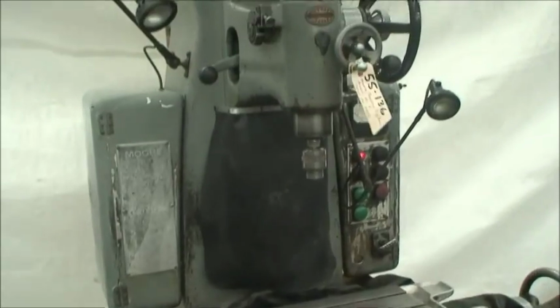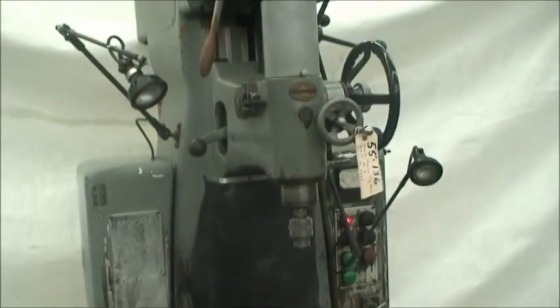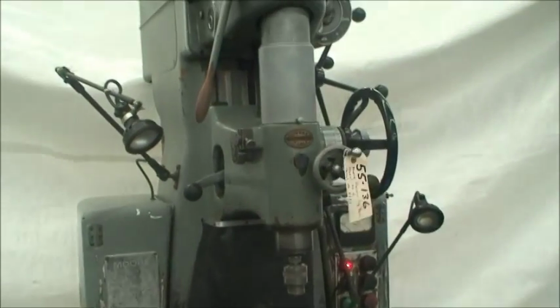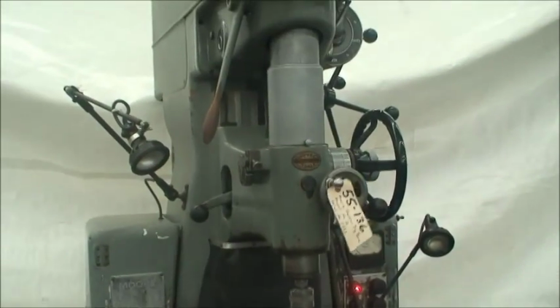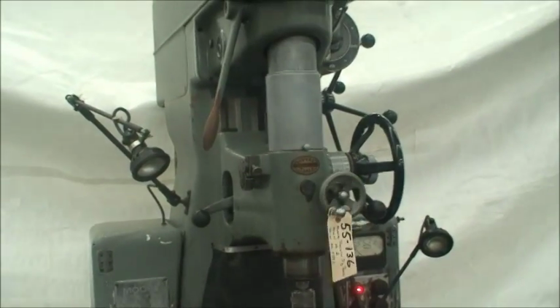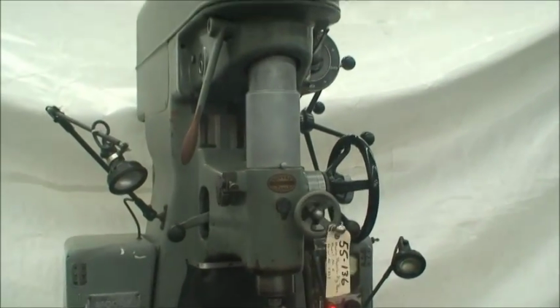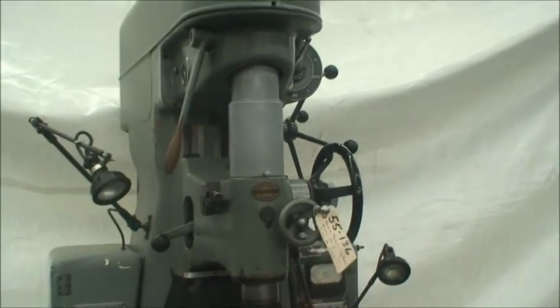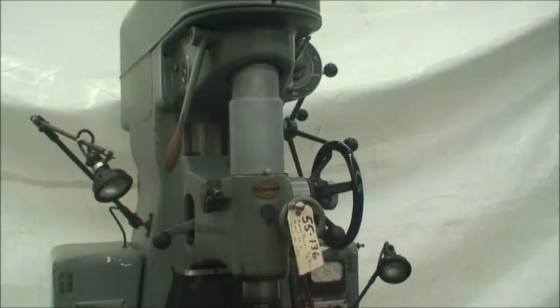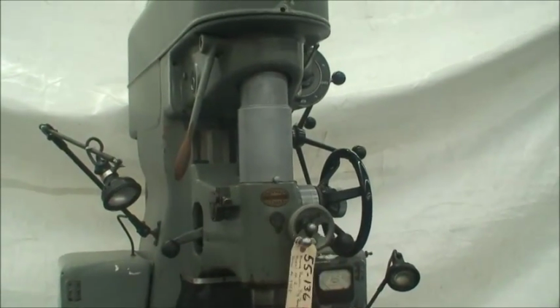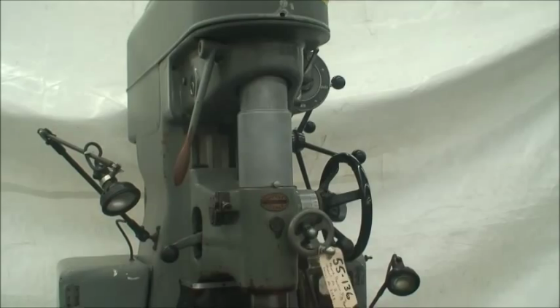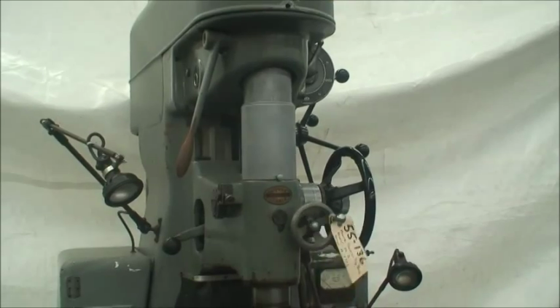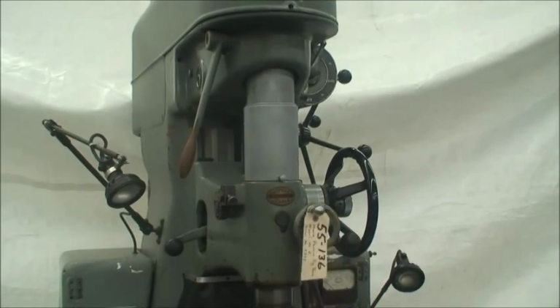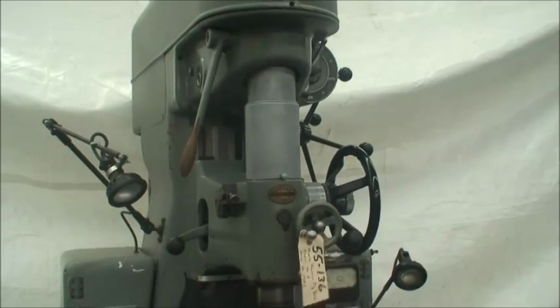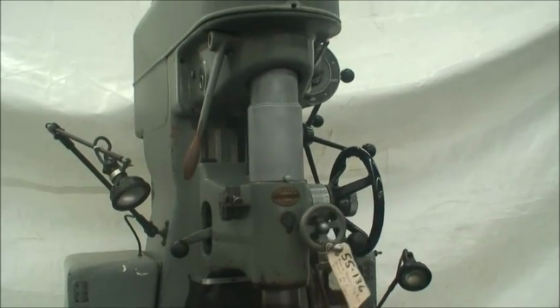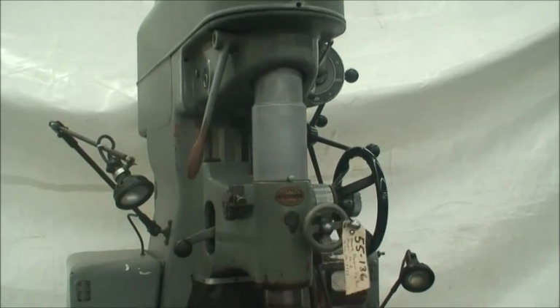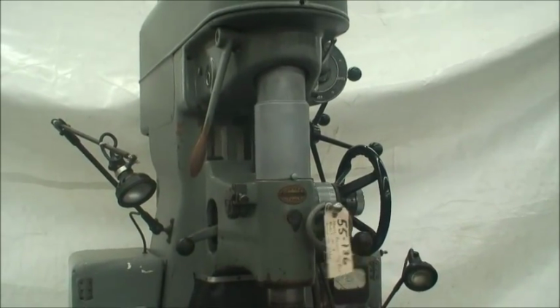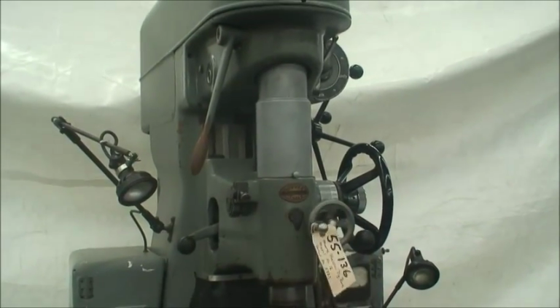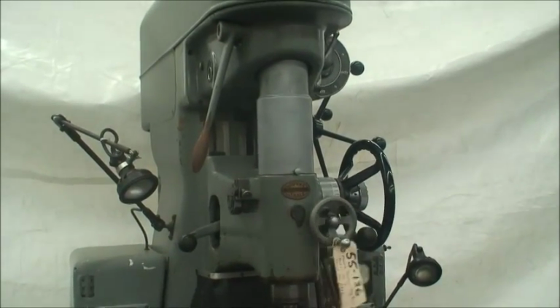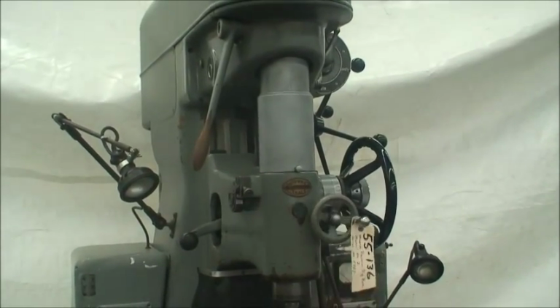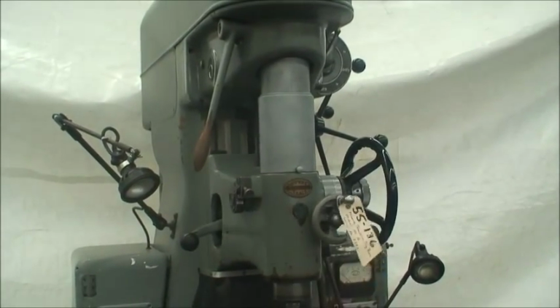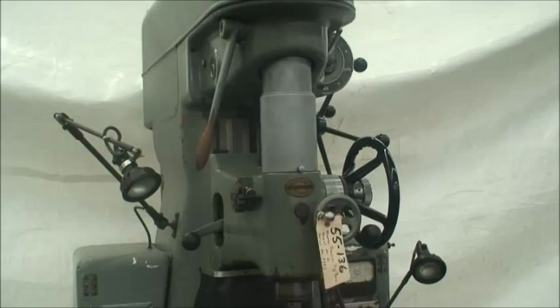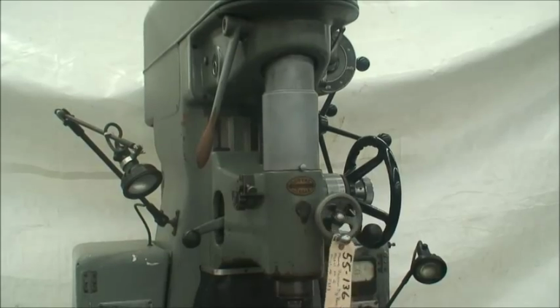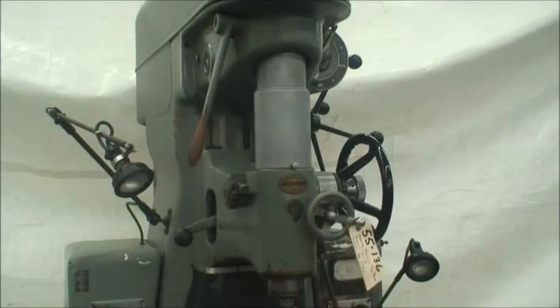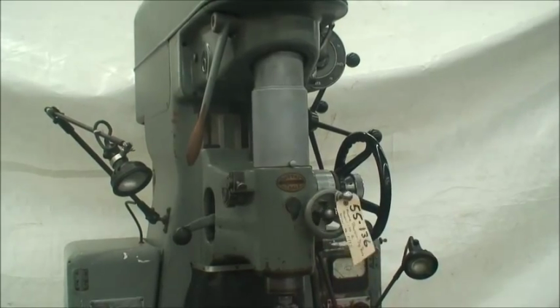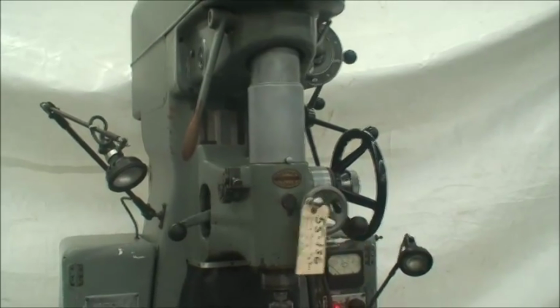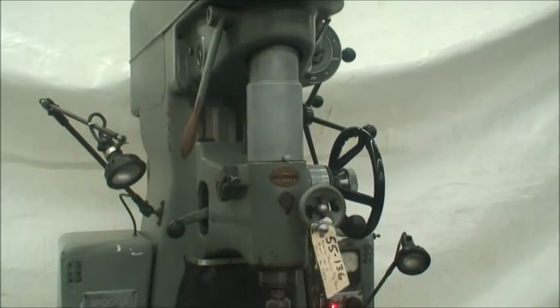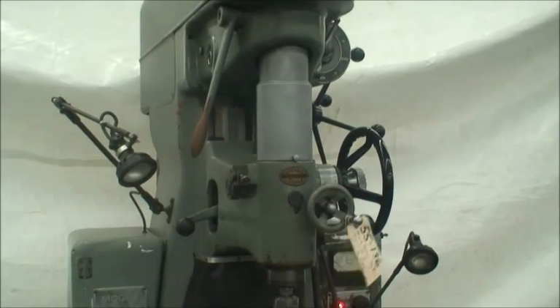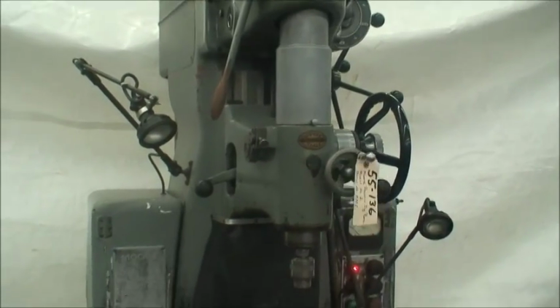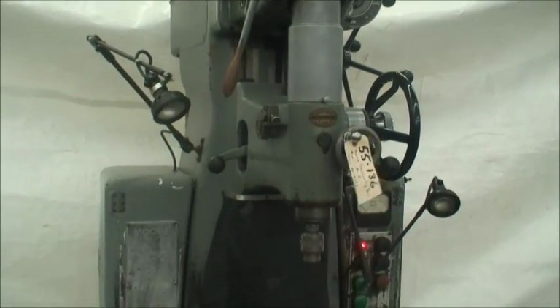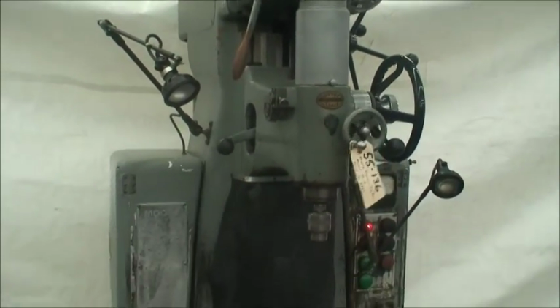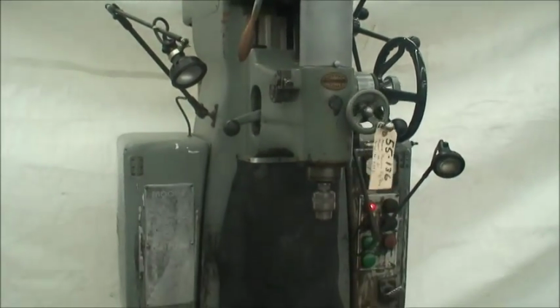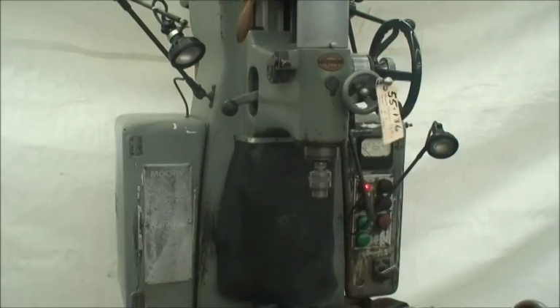That's the machine. It's in pretty good condition, and it's a heck of a drill press — or jig borer. Thank you.